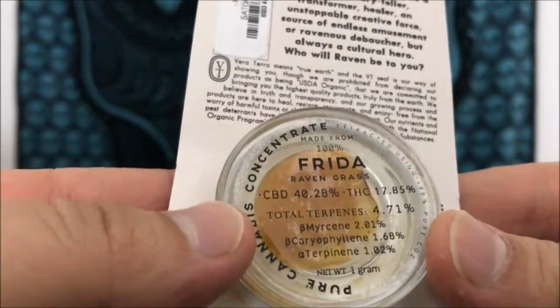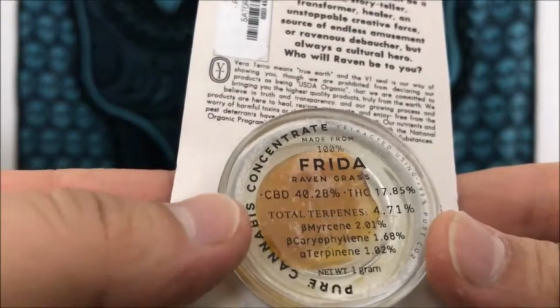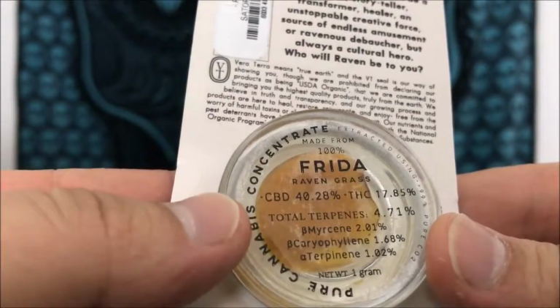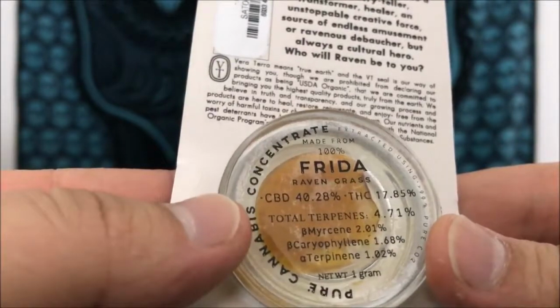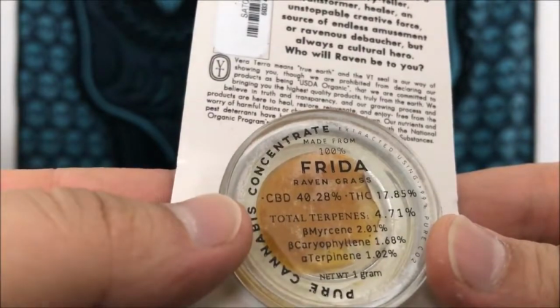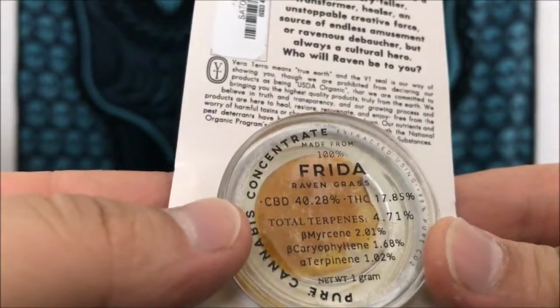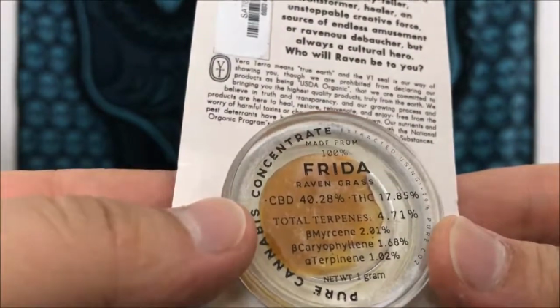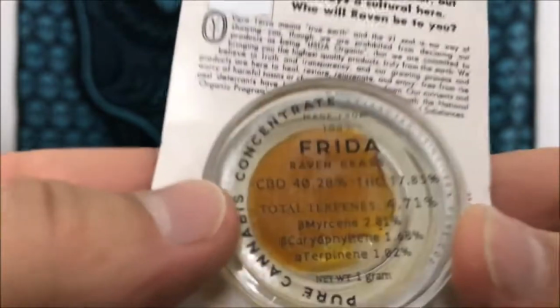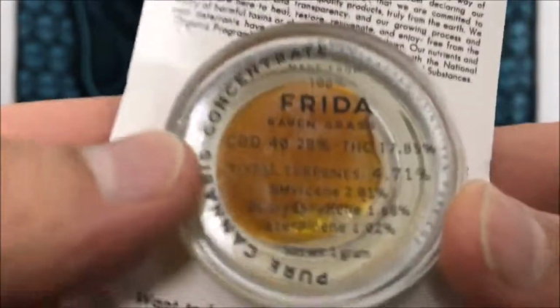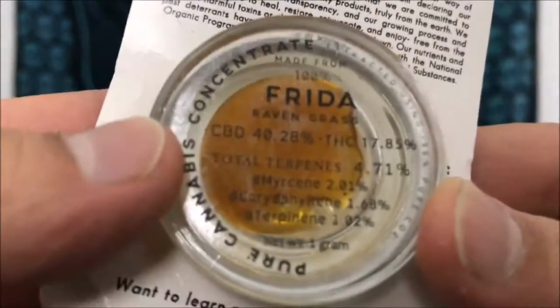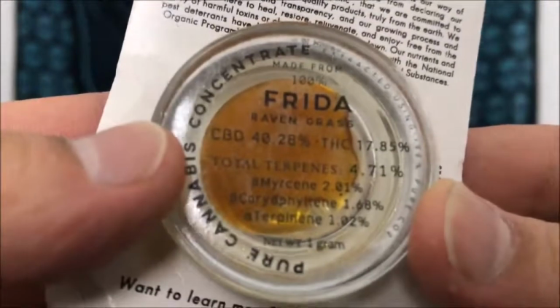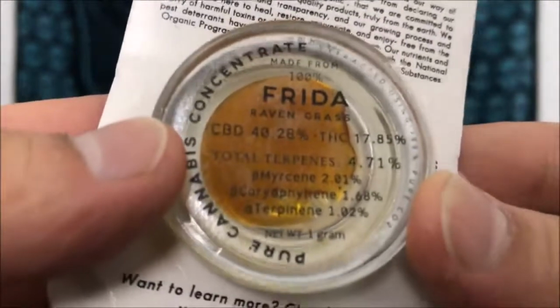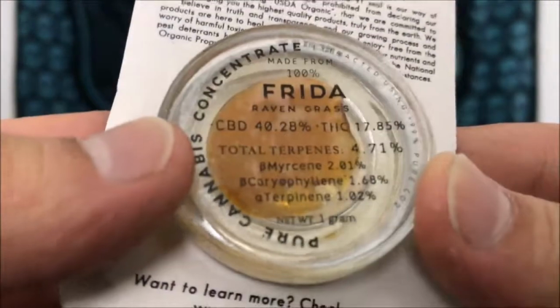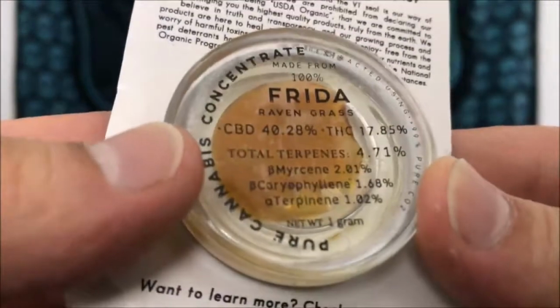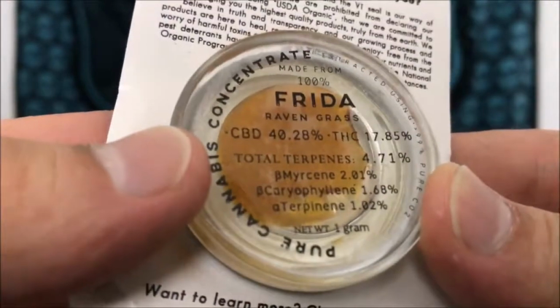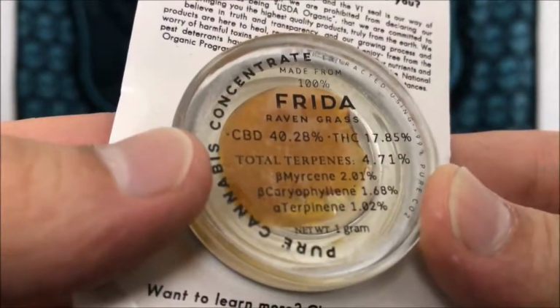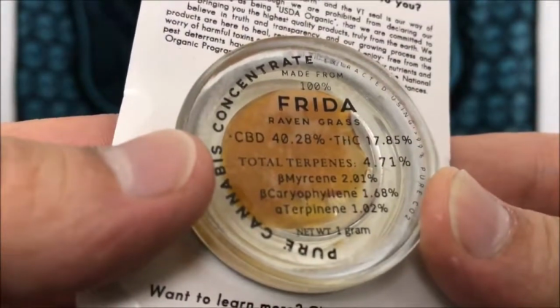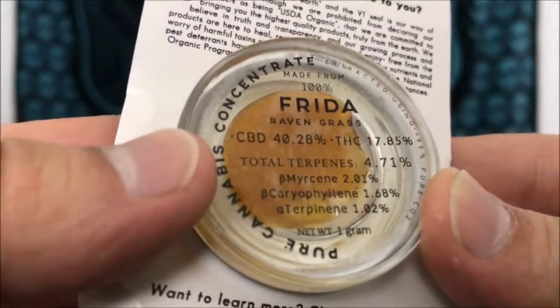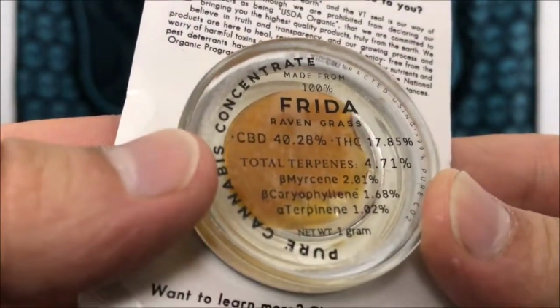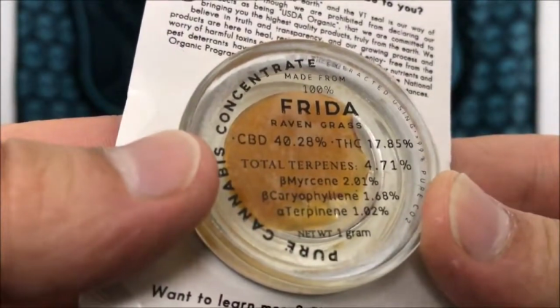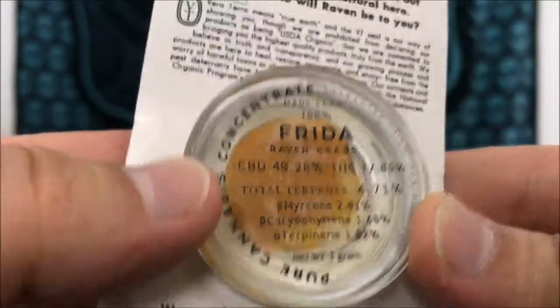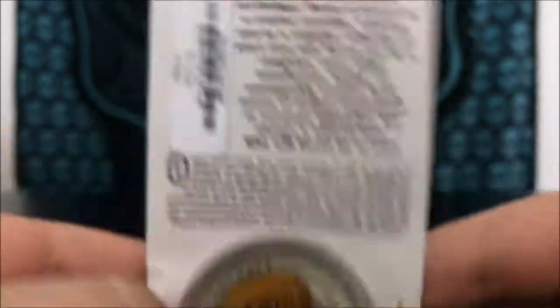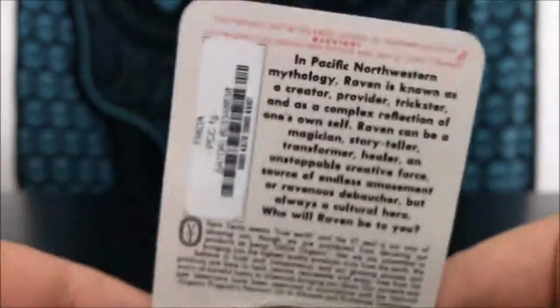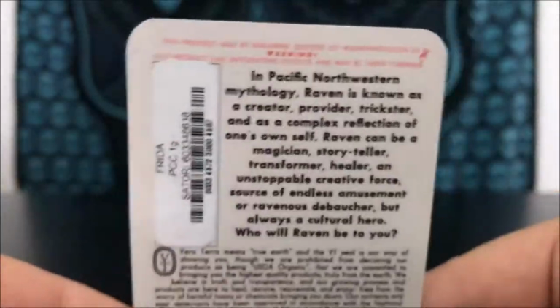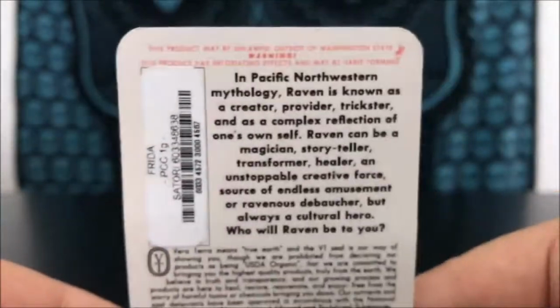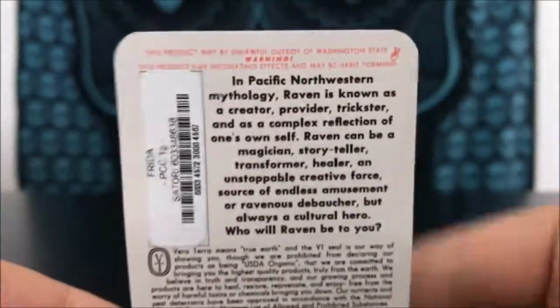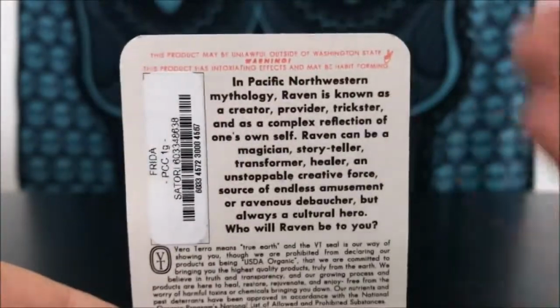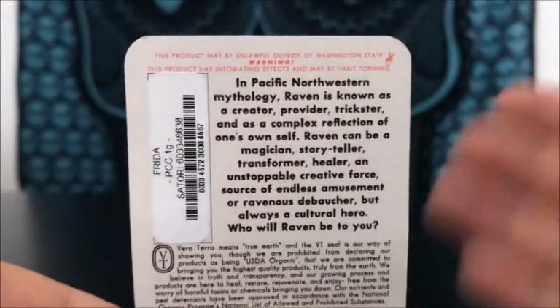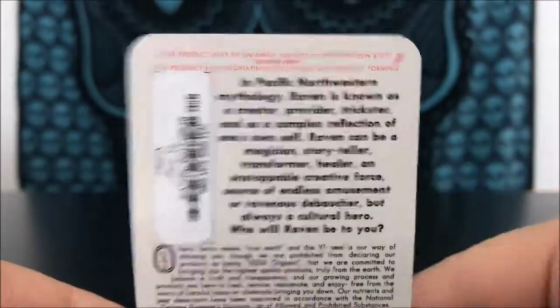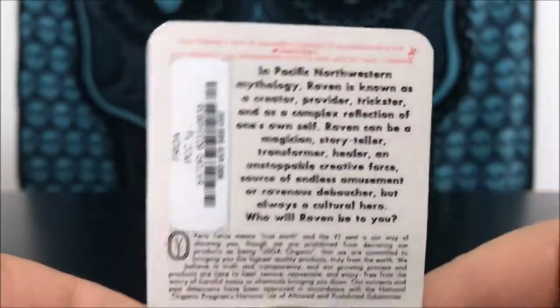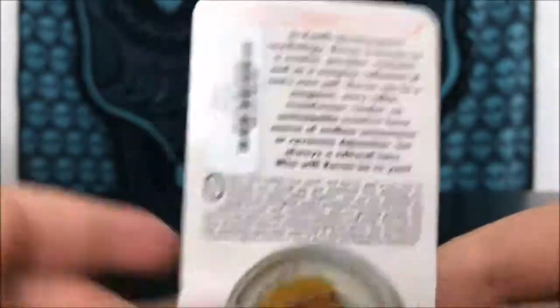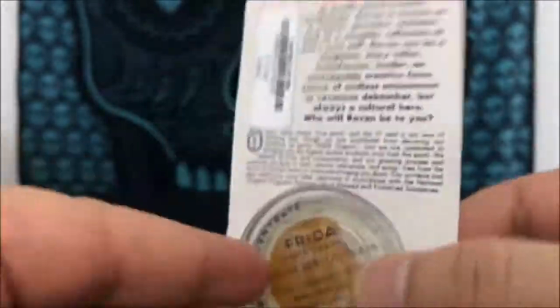Total terpenes are 4.71% and they're broken down for you right there by percentages. So I'm going to get right into it.